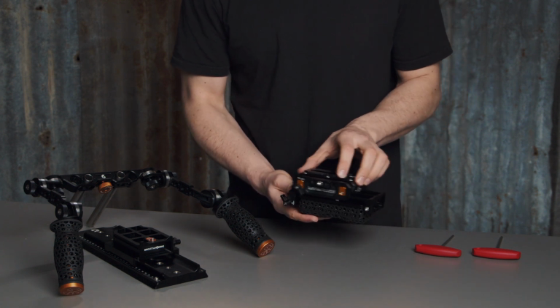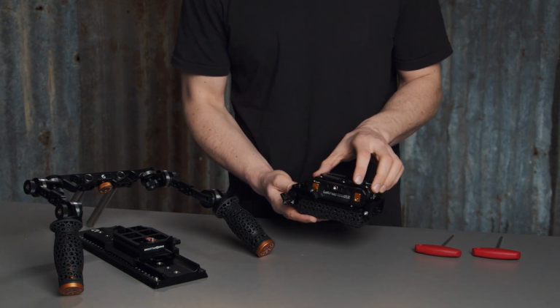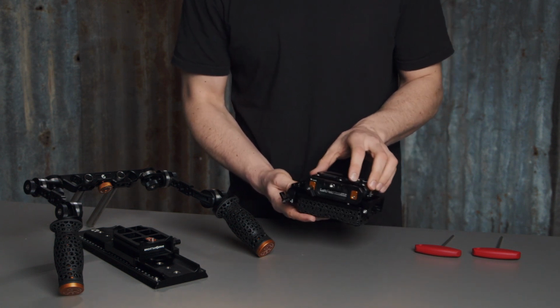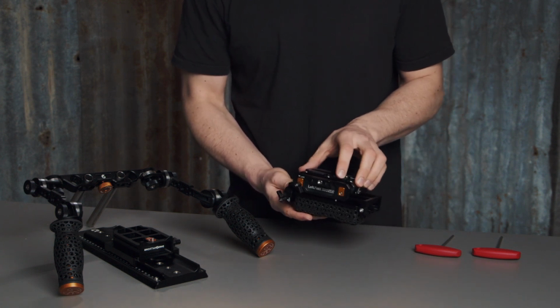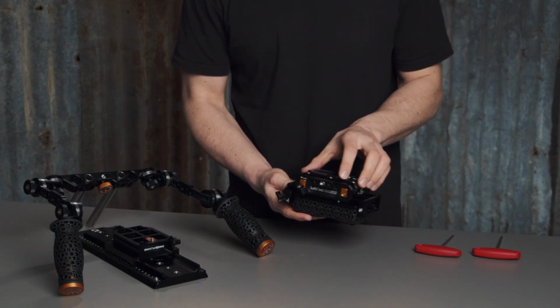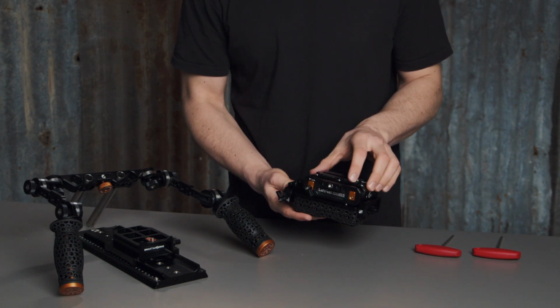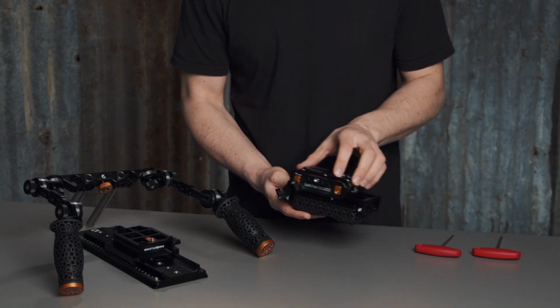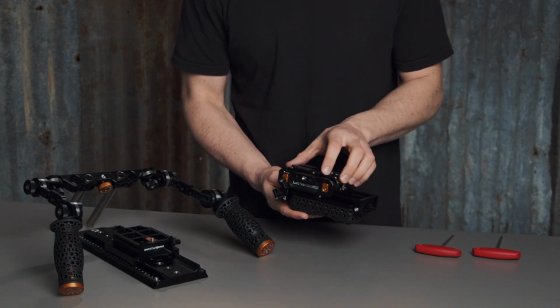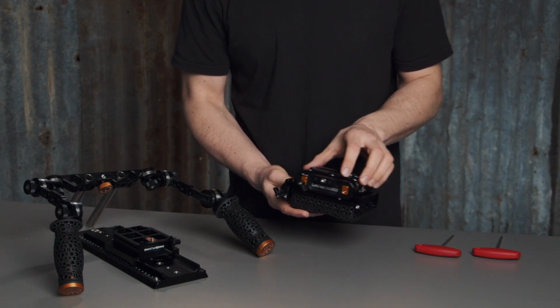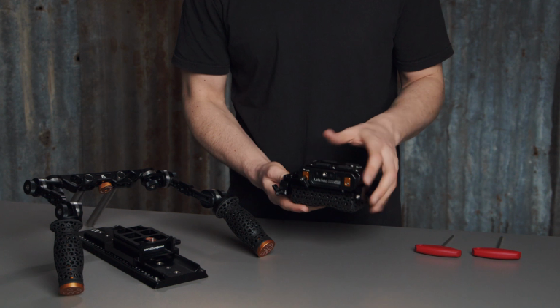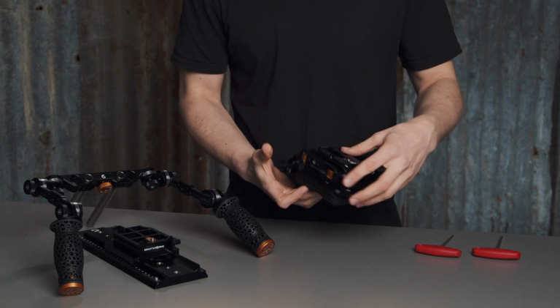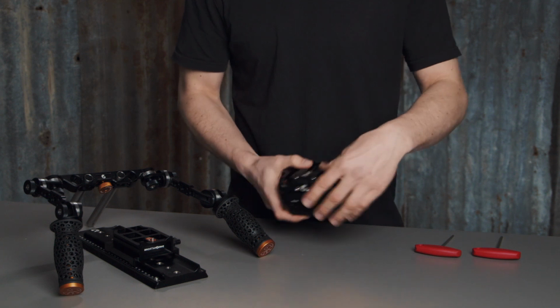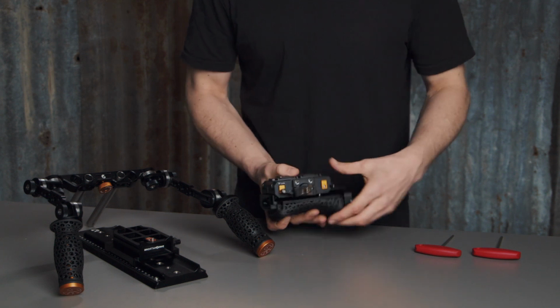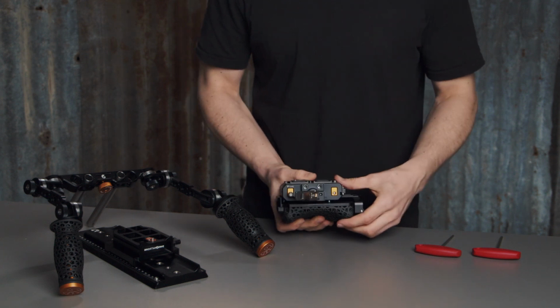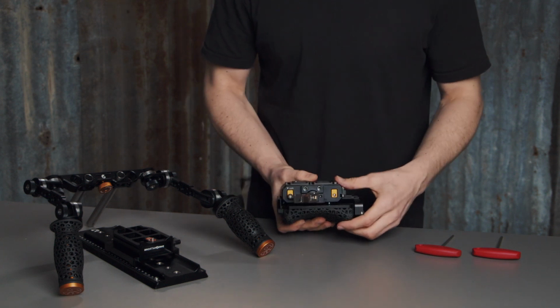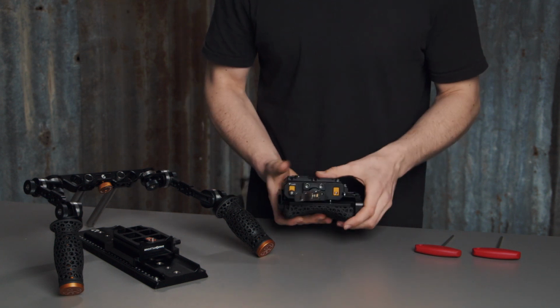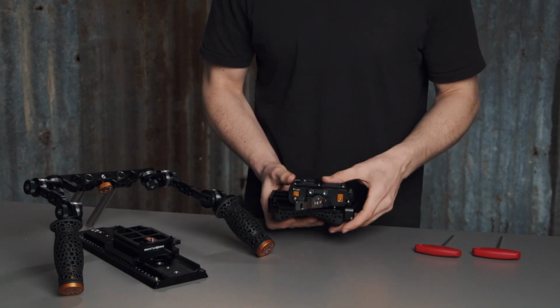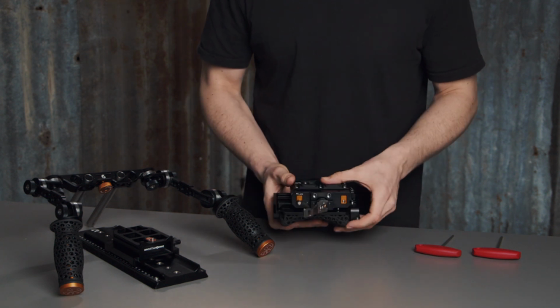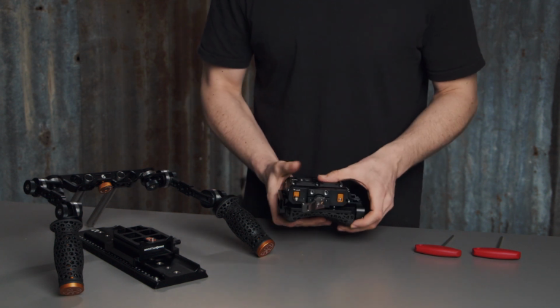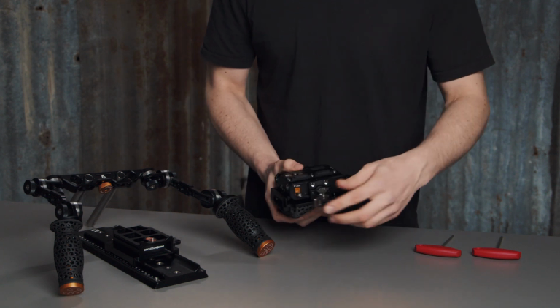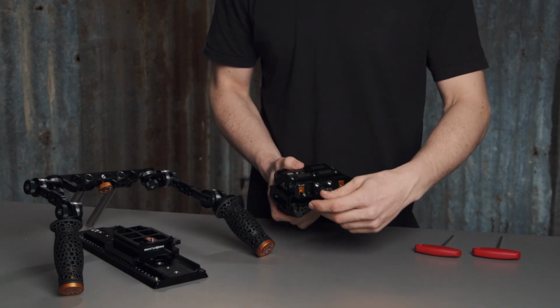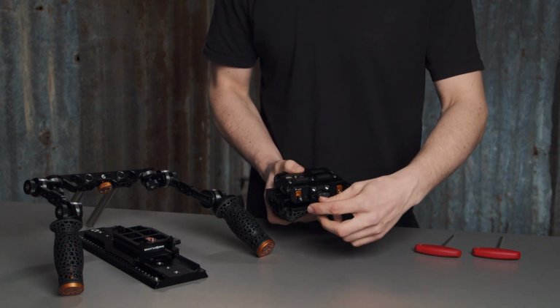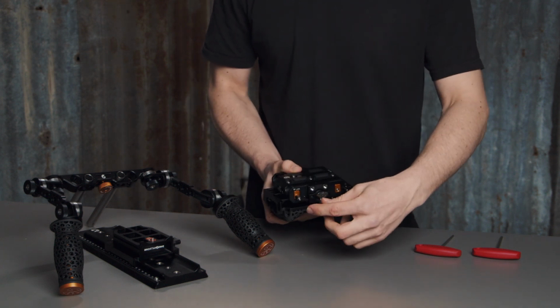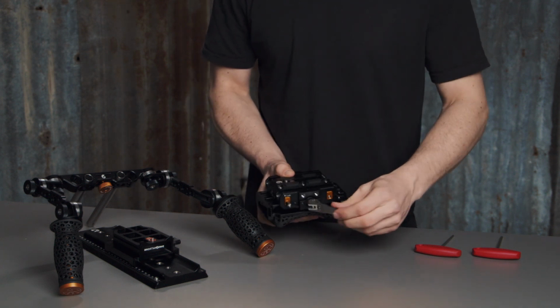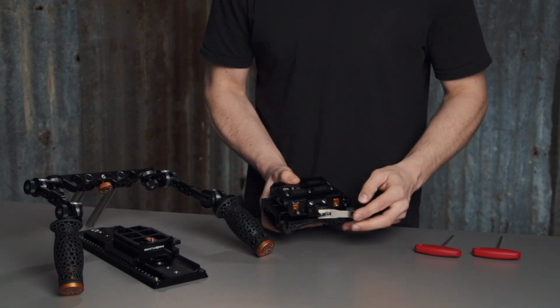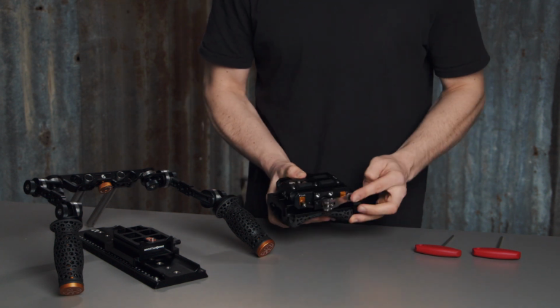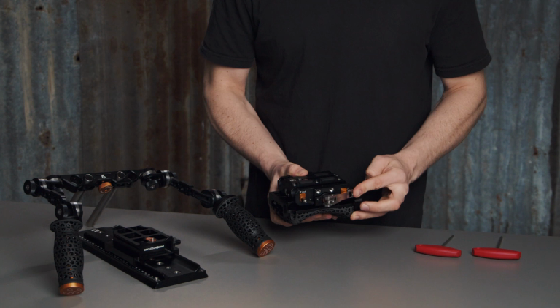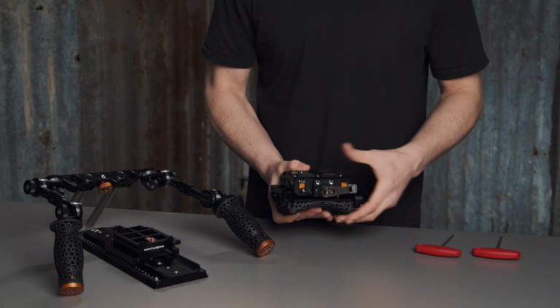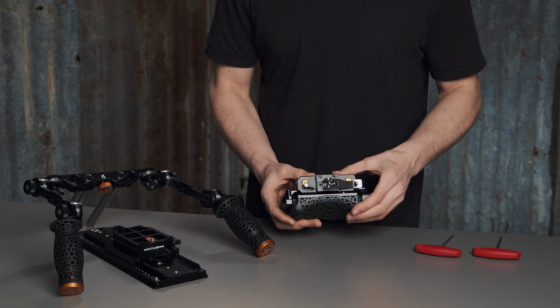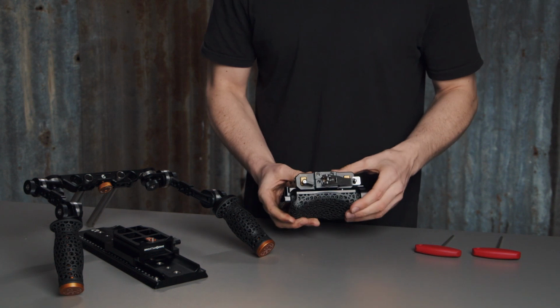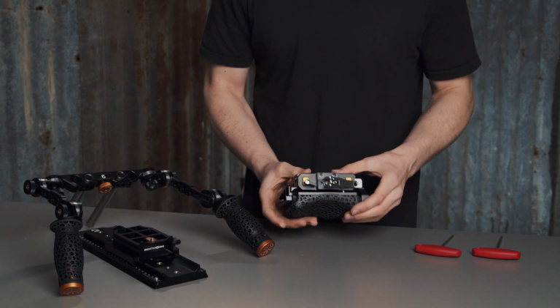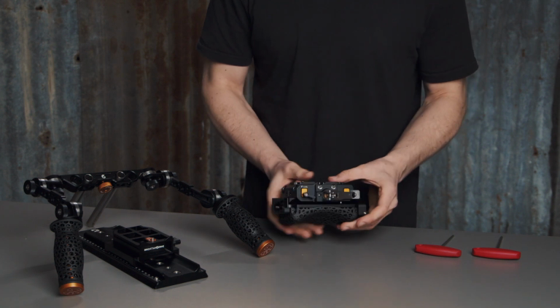Here you have travel back and forth so you can balance your camera, then lock it off and now it's nice and secure.